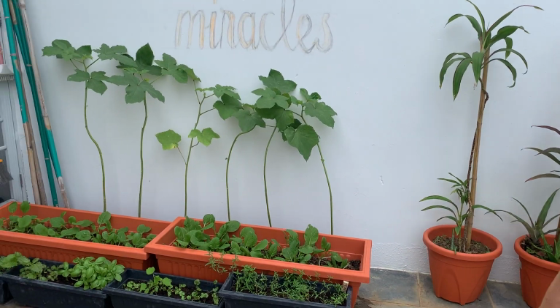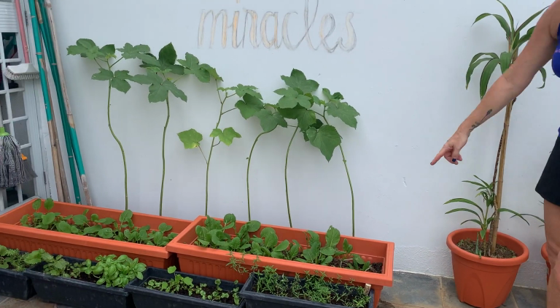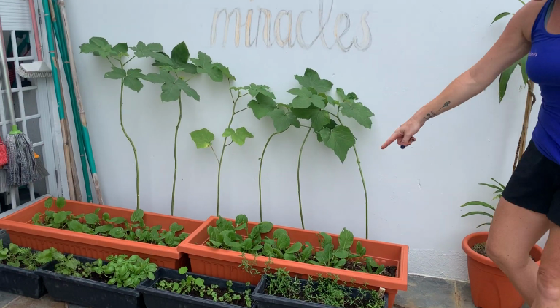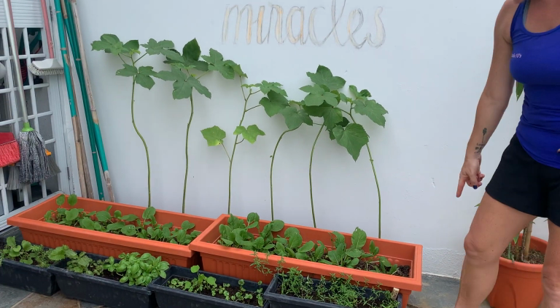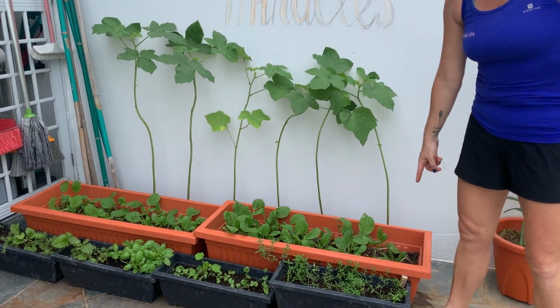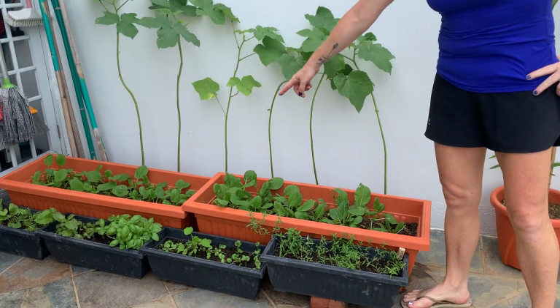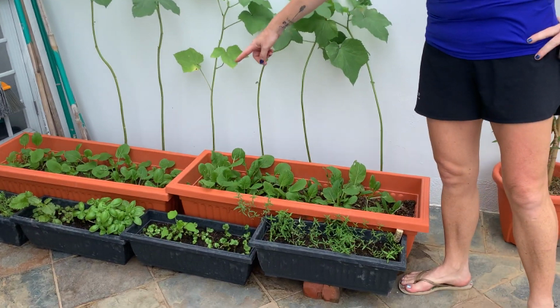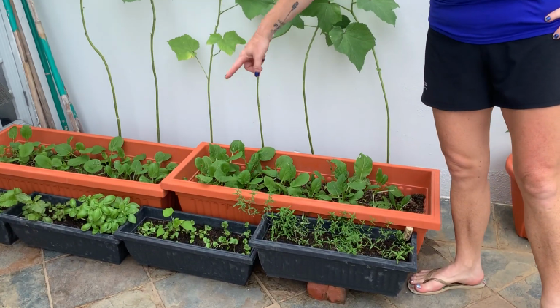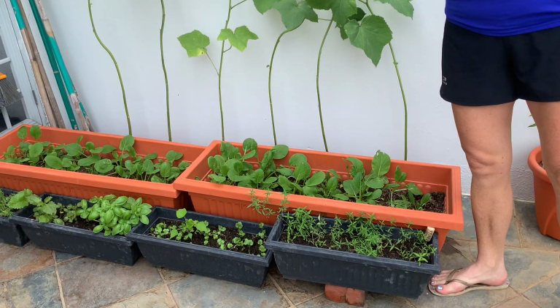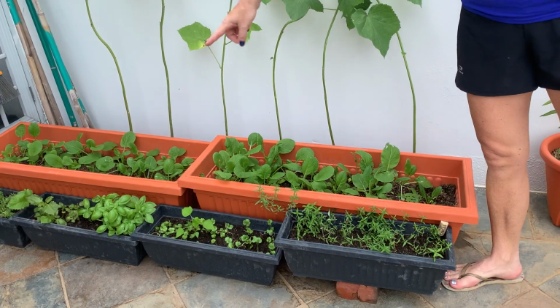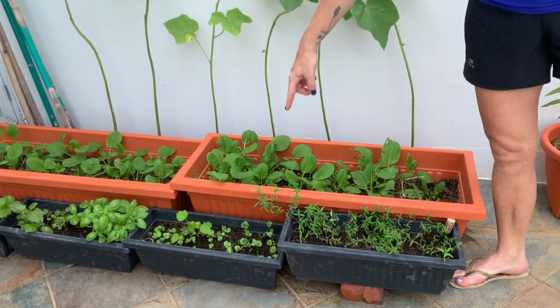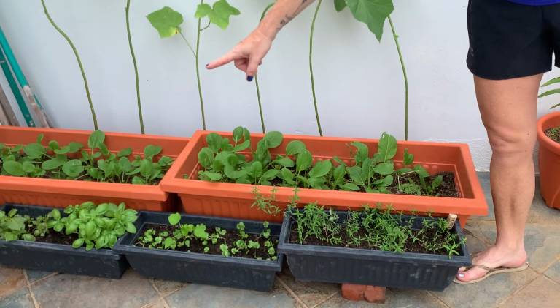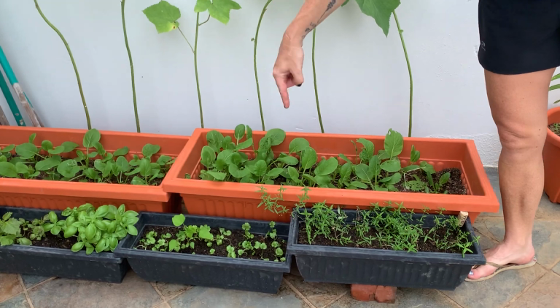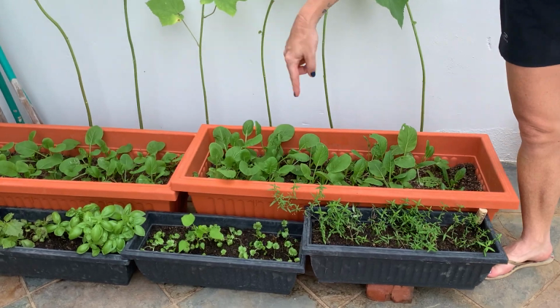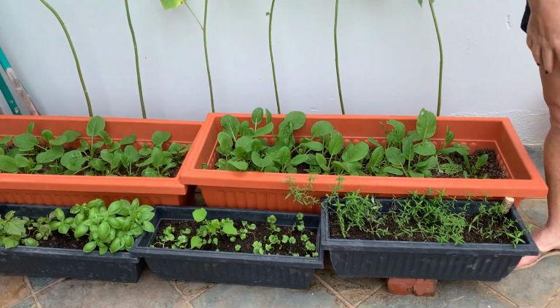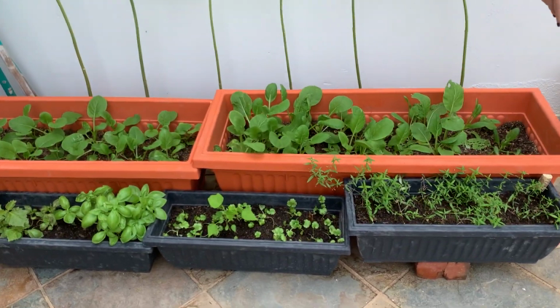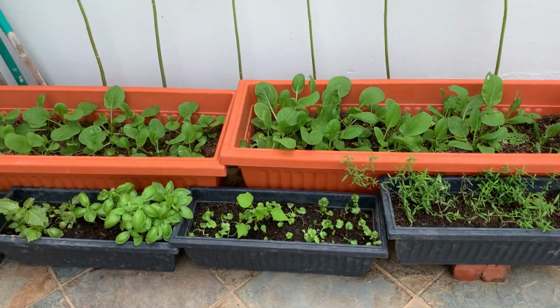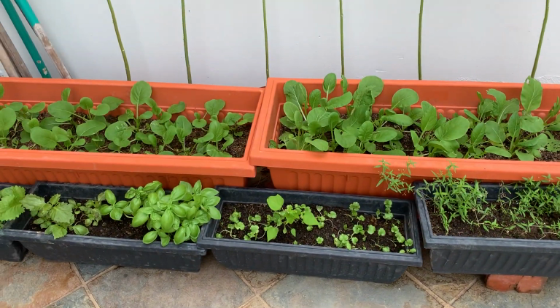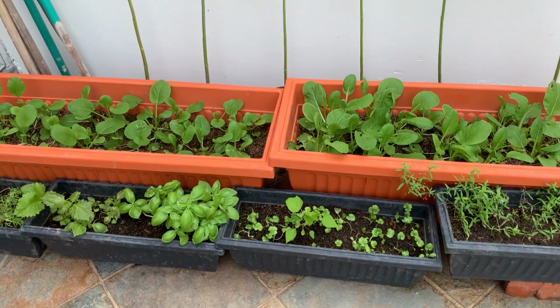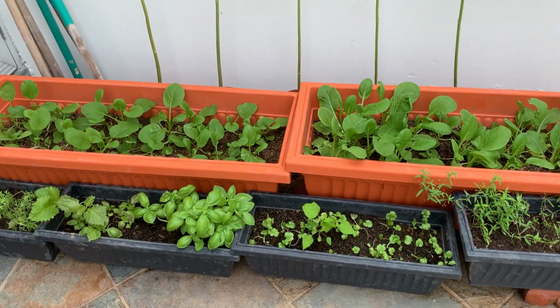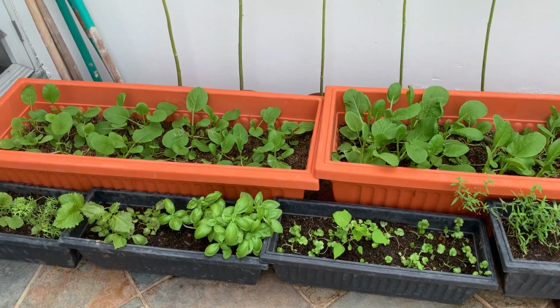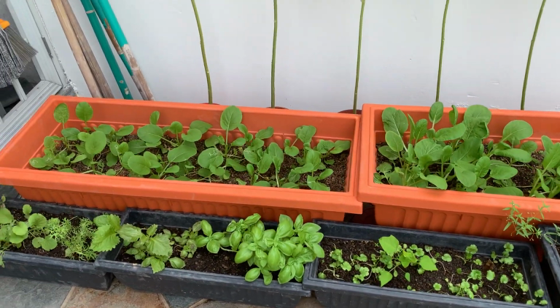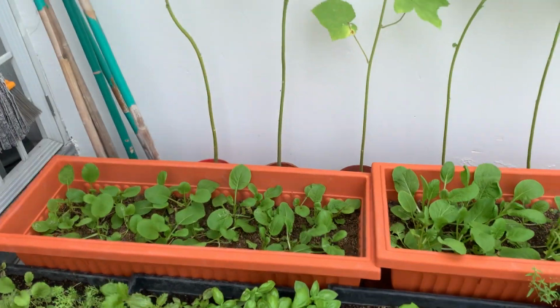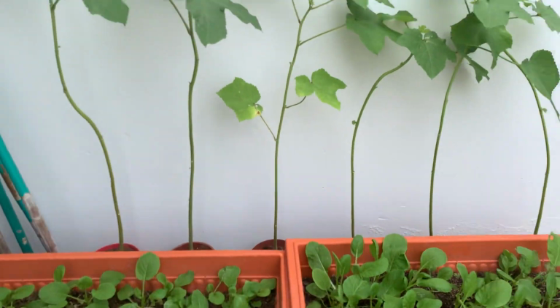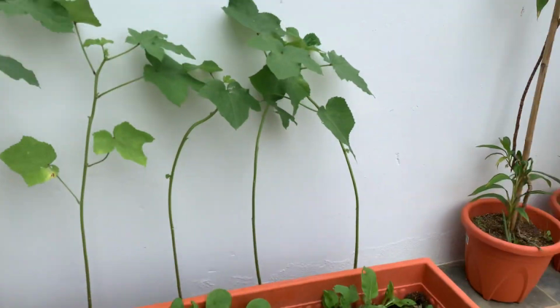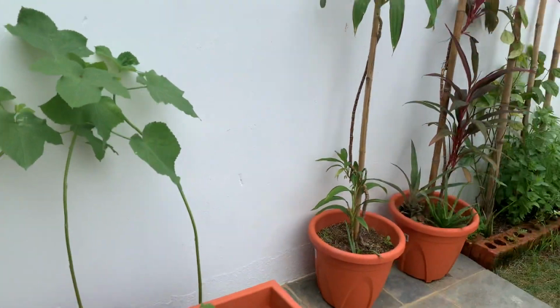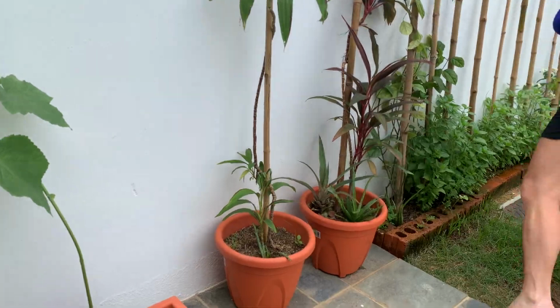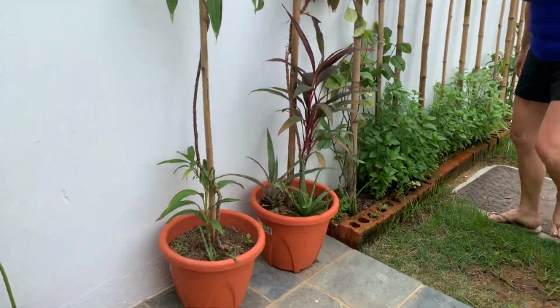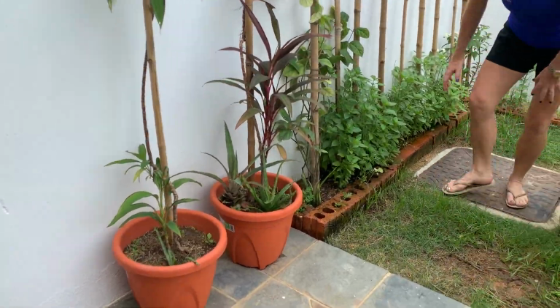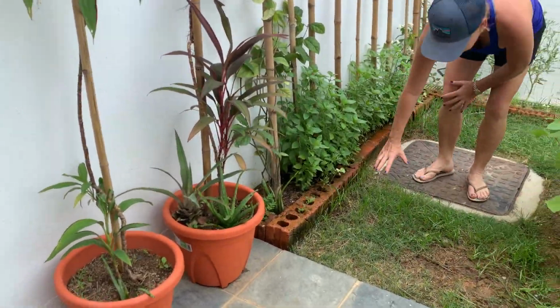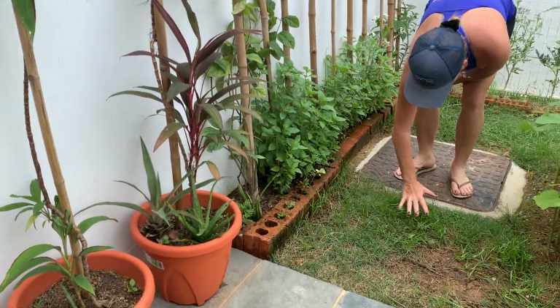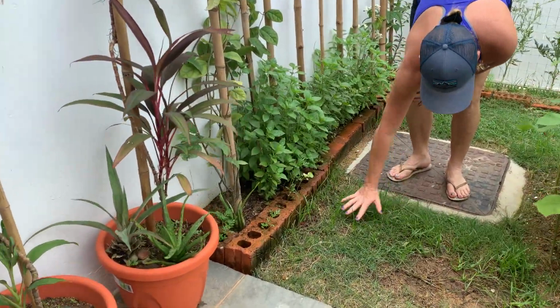Here we have some more Chinese greens and some microgreens, different types of basil — it's so exciting. Some more aloe here, and I'm trying to grow my grass back.